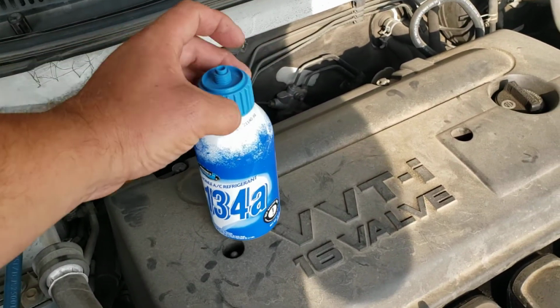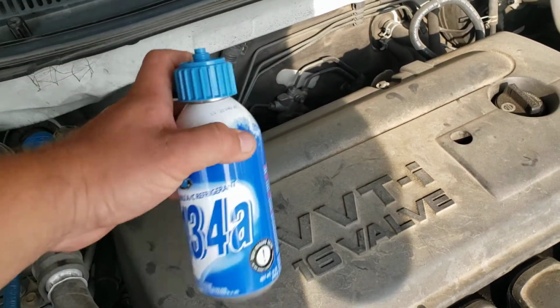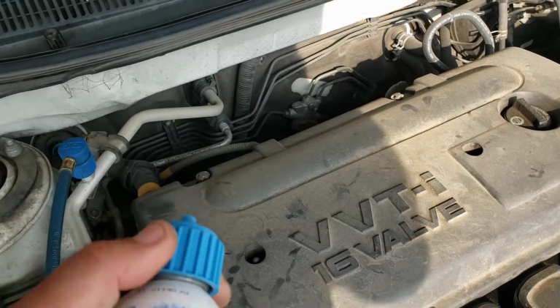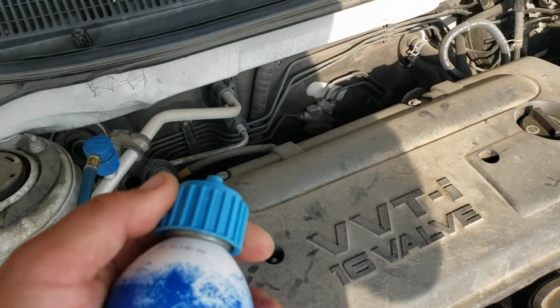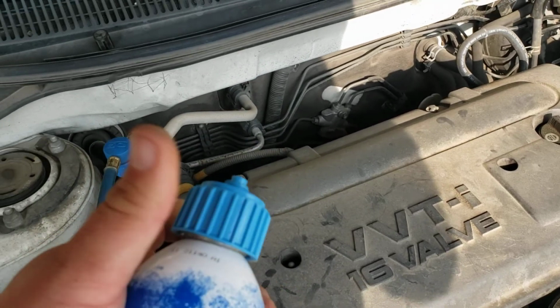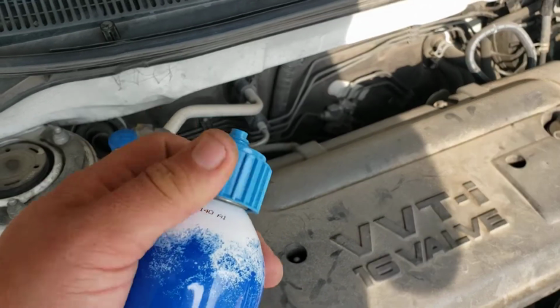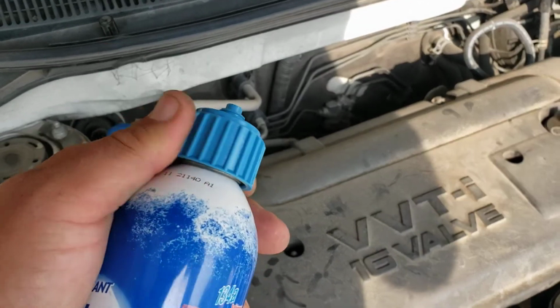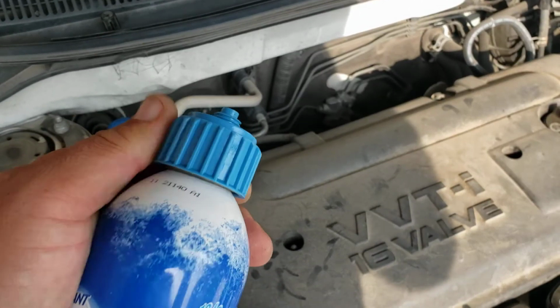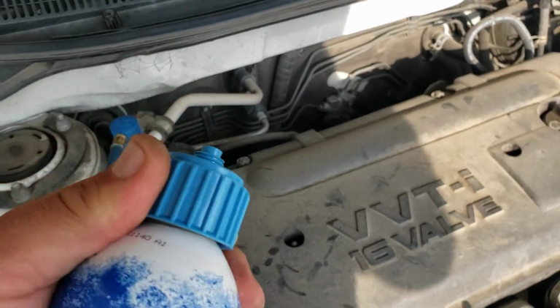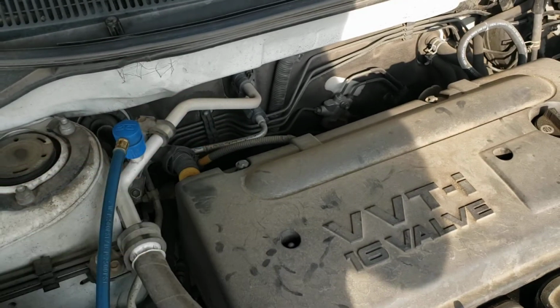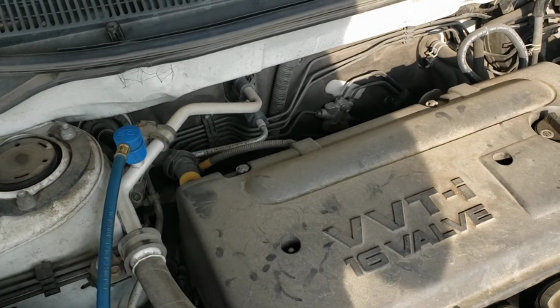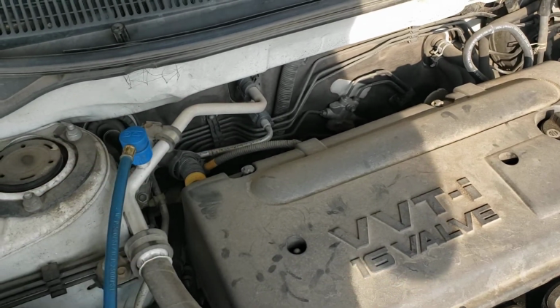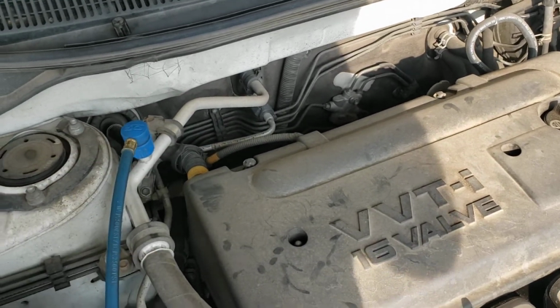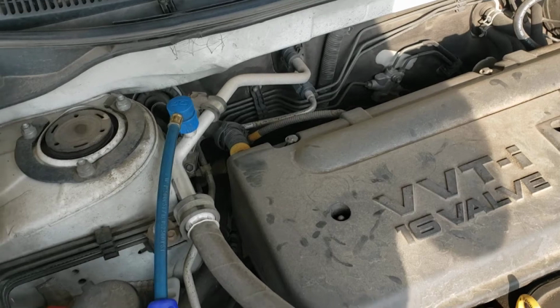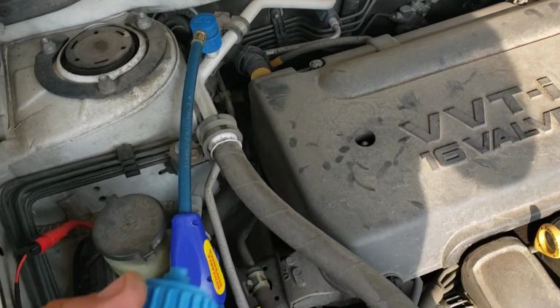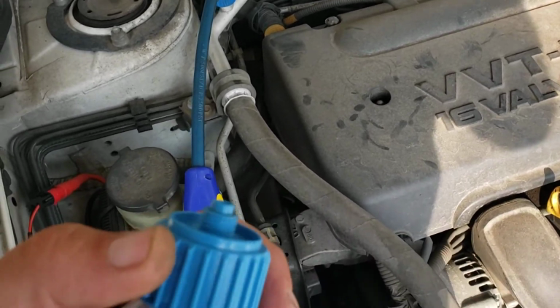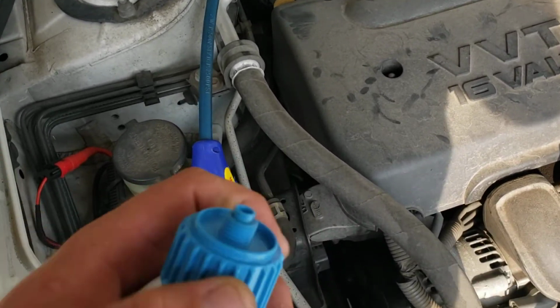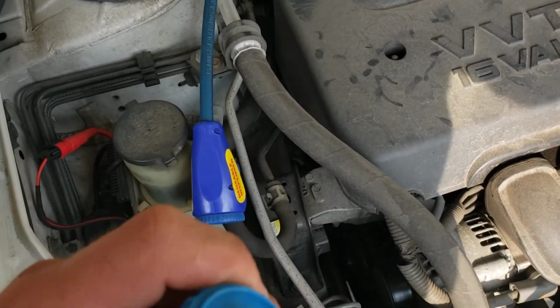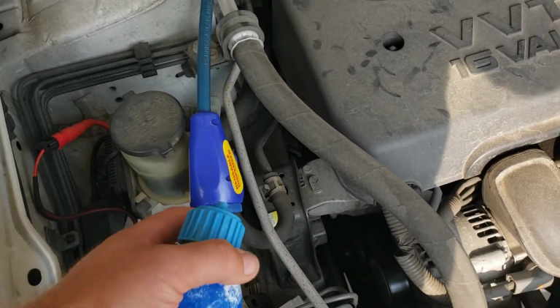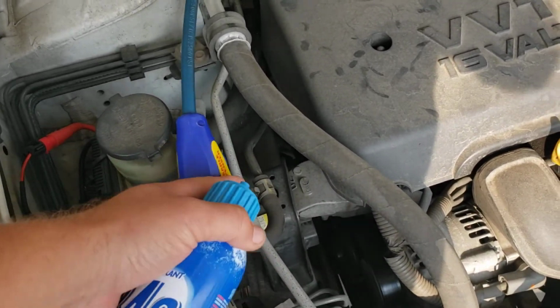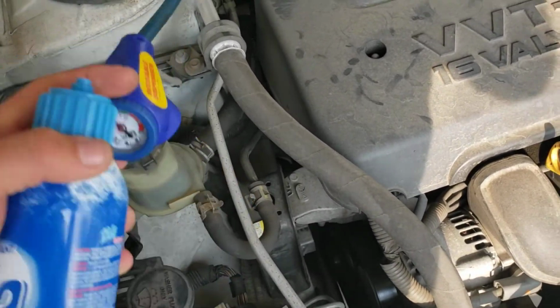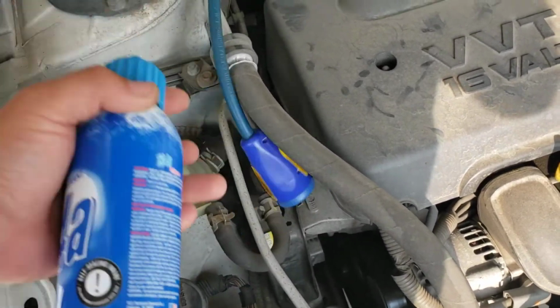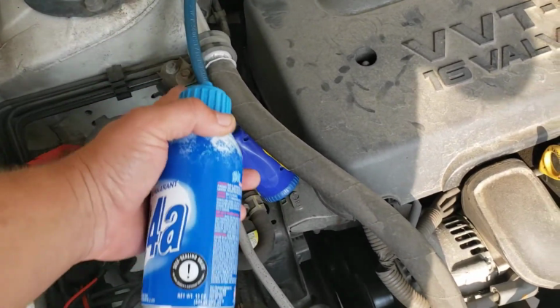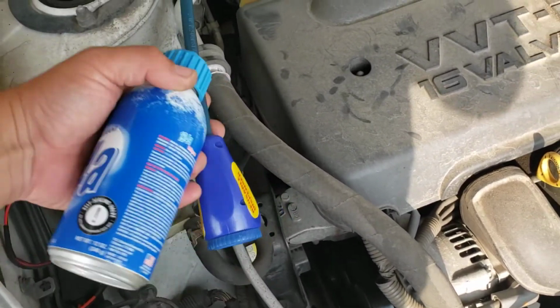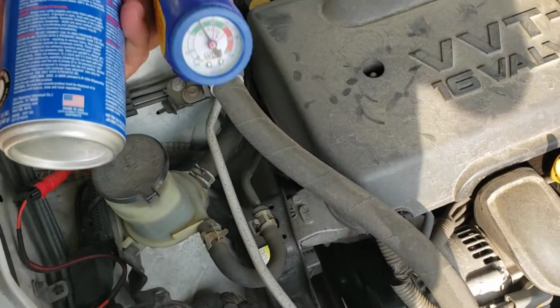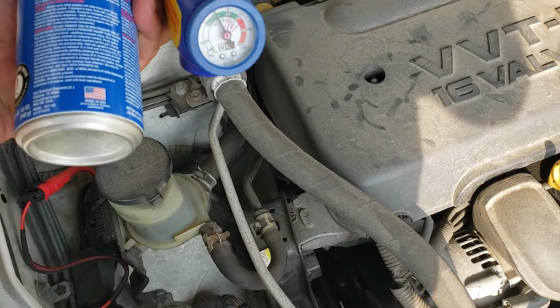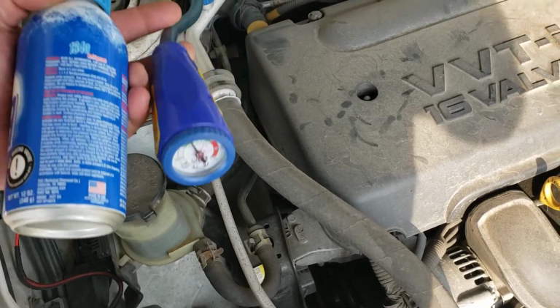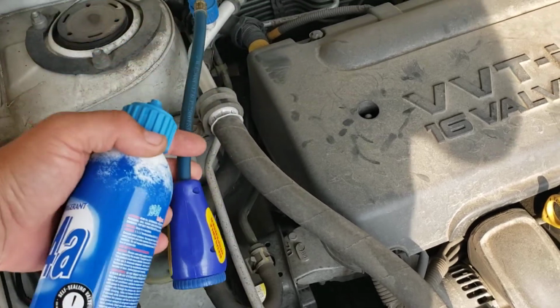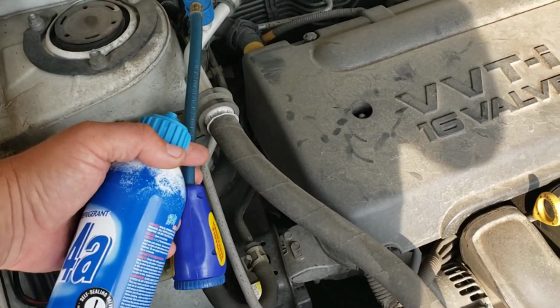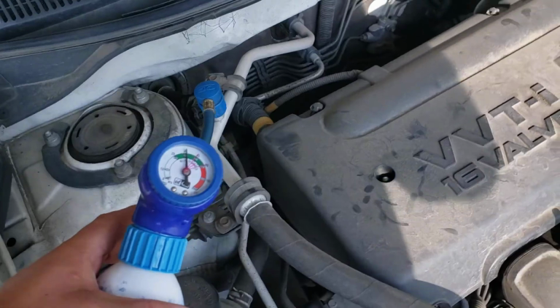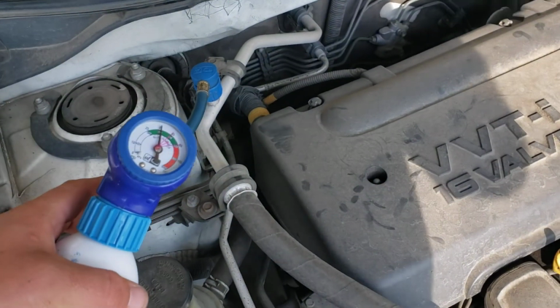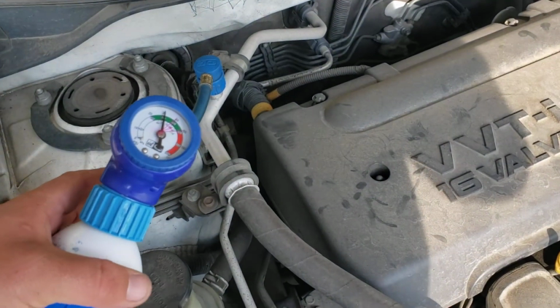Next, take this and put it on your can — make sure it's nice and tight. Then throw it onto the tool here and we start charging.